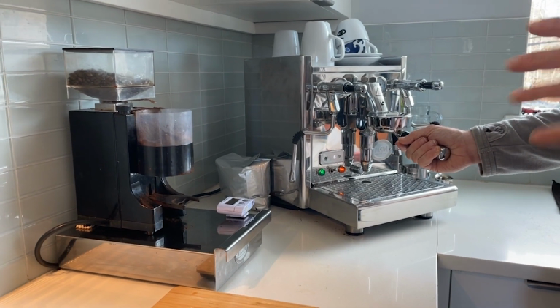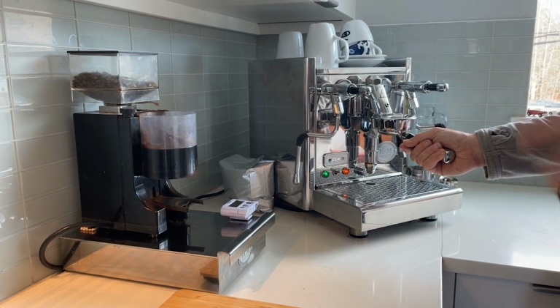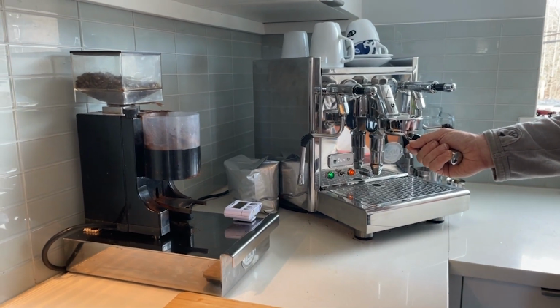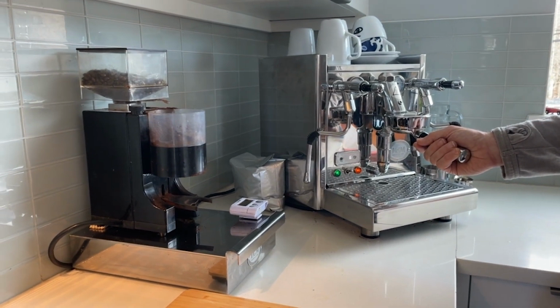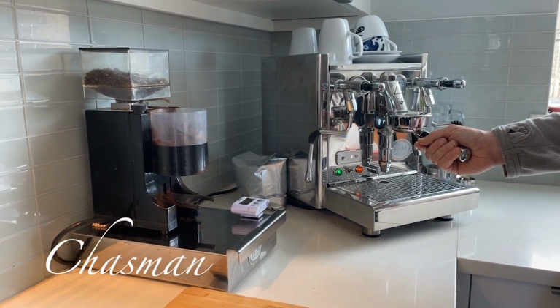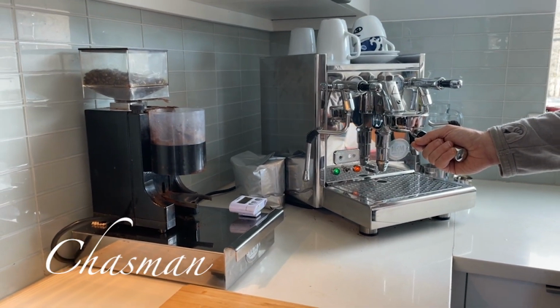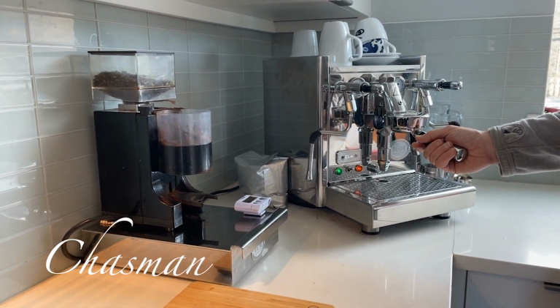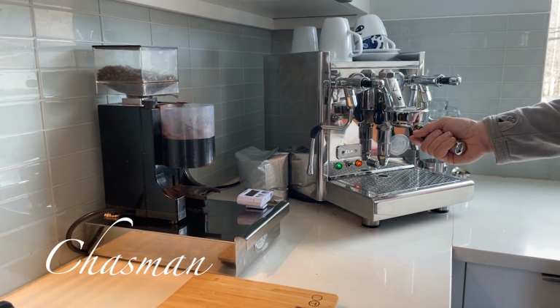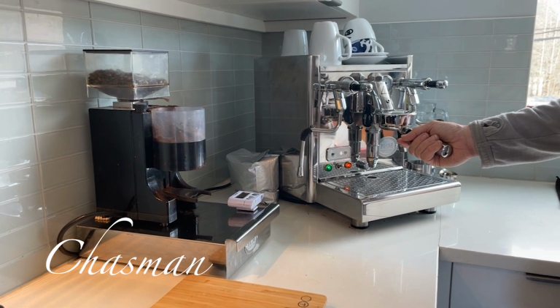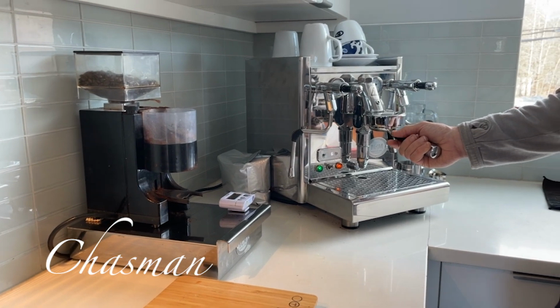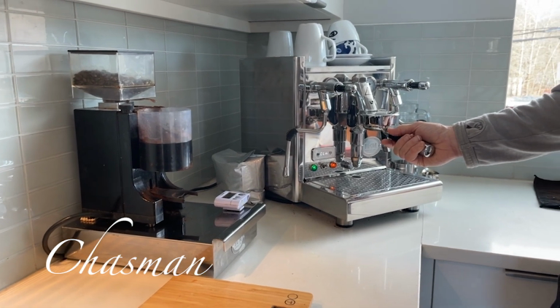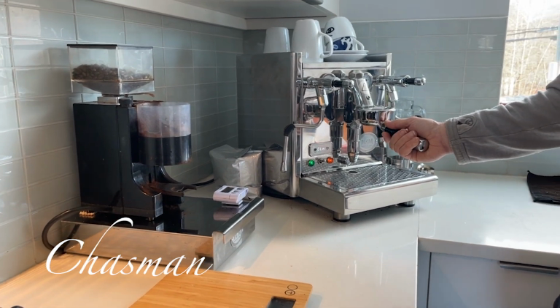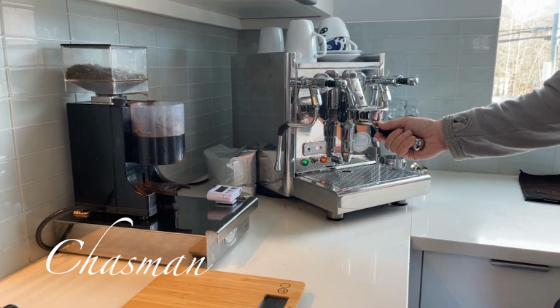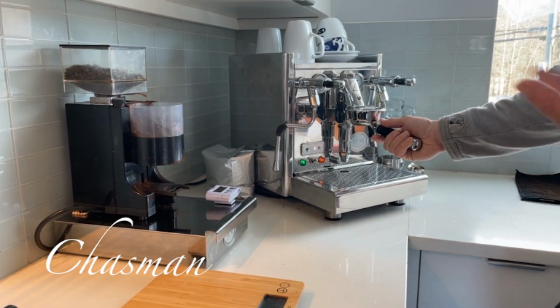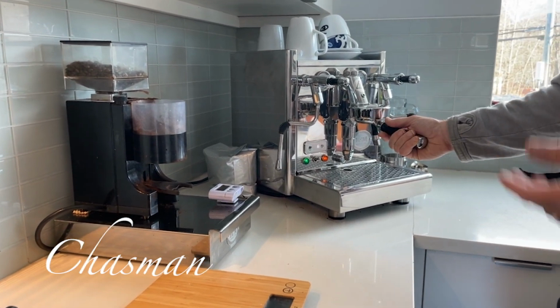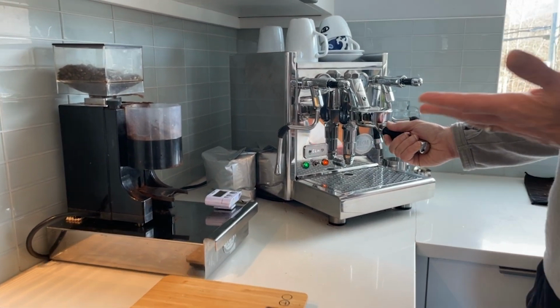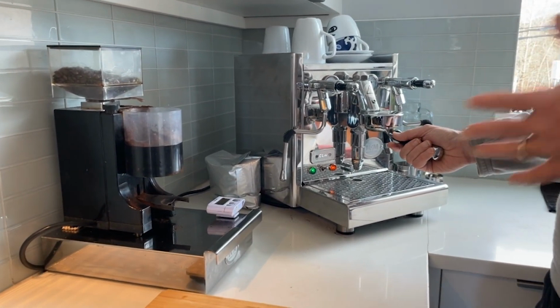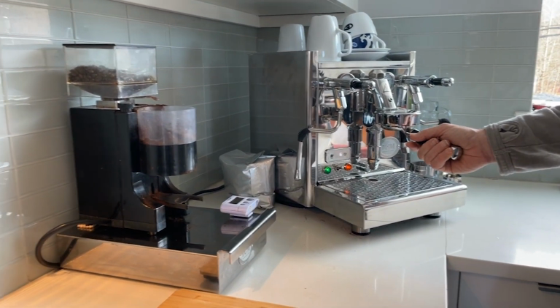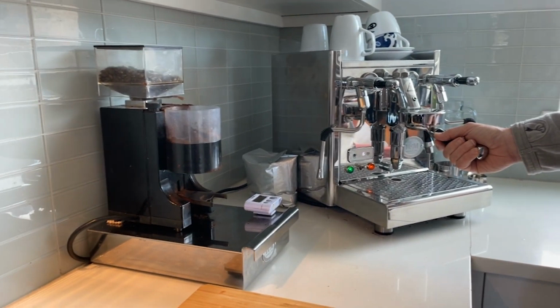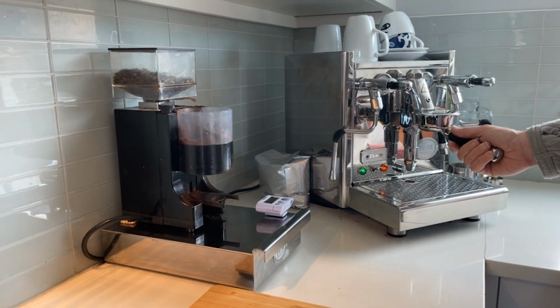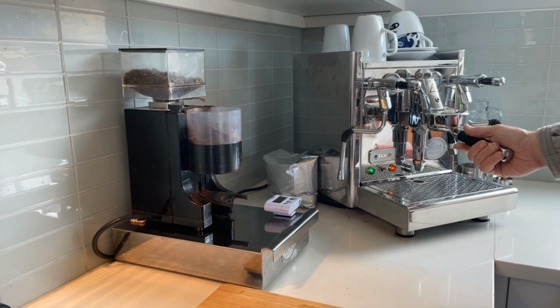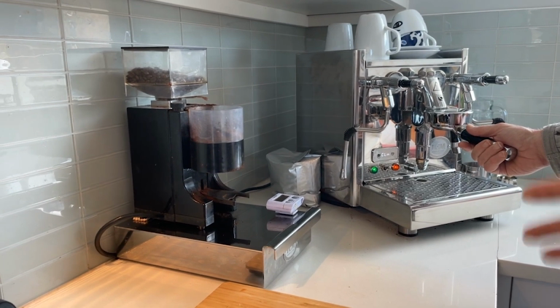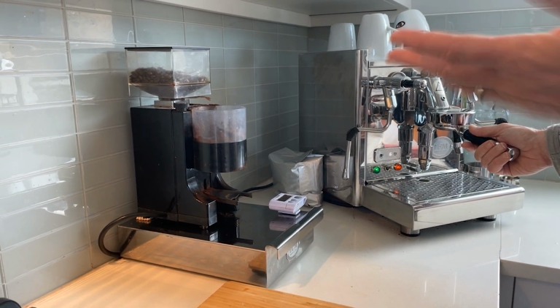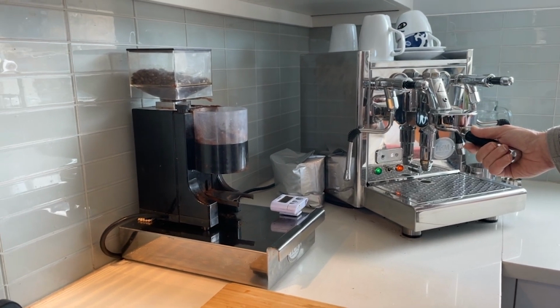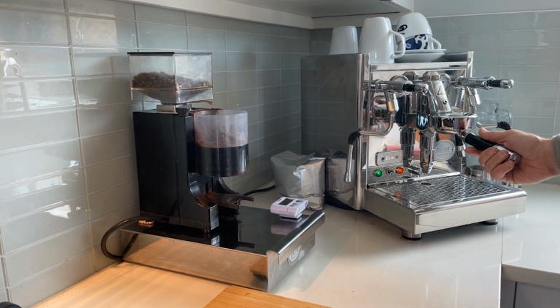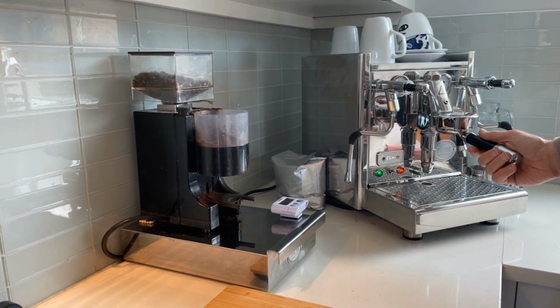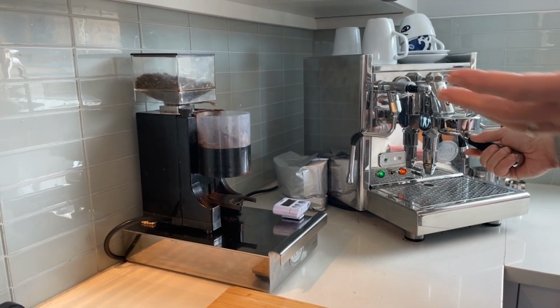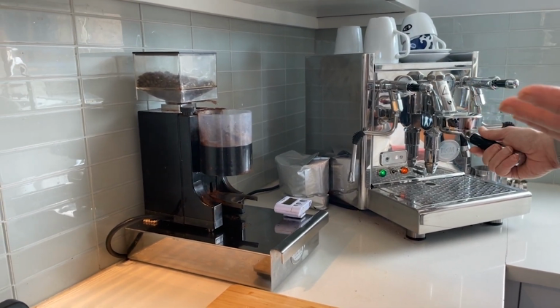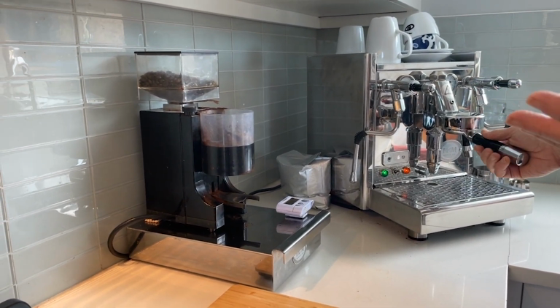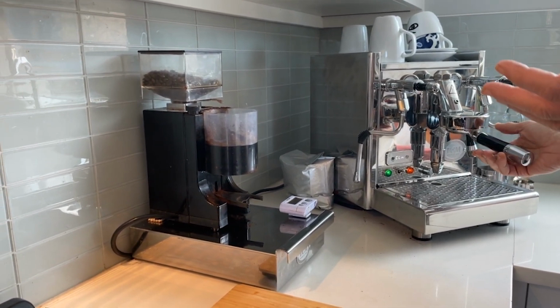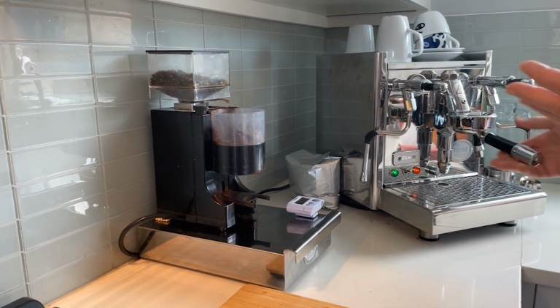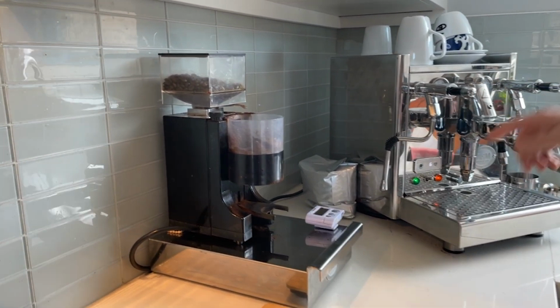Hi, this is Chazban and welcome to my channel Coffee with Chazban, which was inspired by my friends to talk about coffee and some of my passions, which include road and mountain biking, audio equipment, Mac IT, amongst other things.